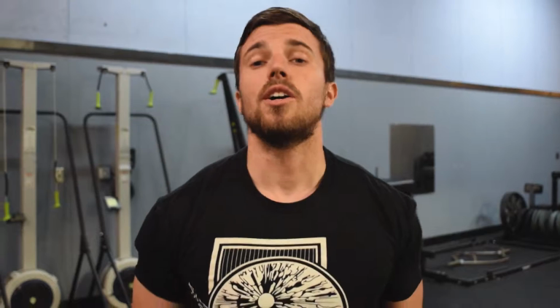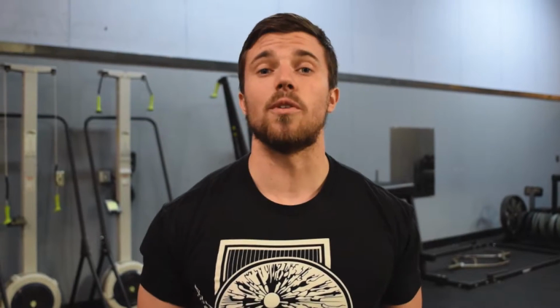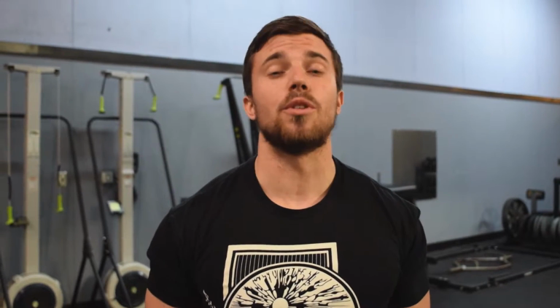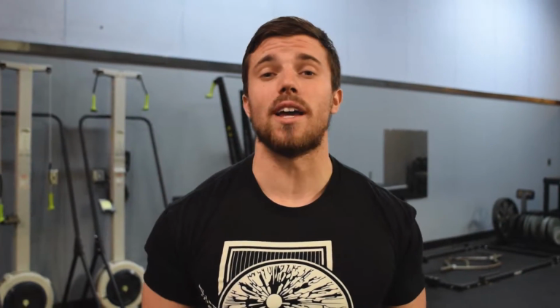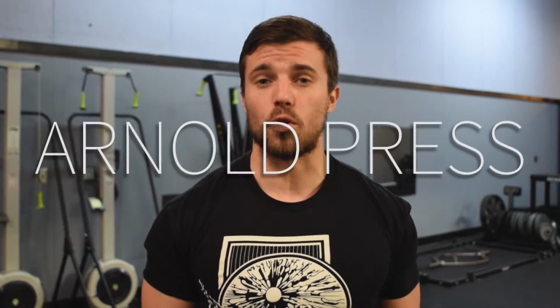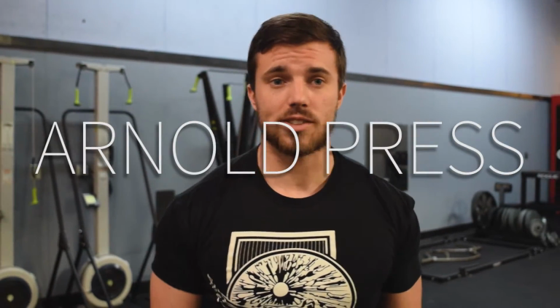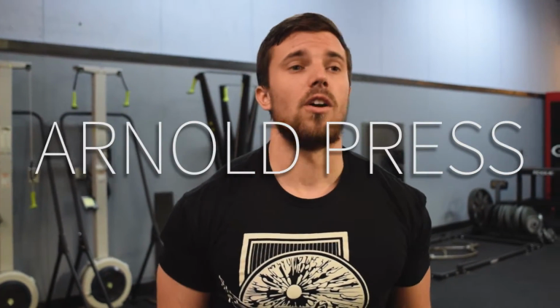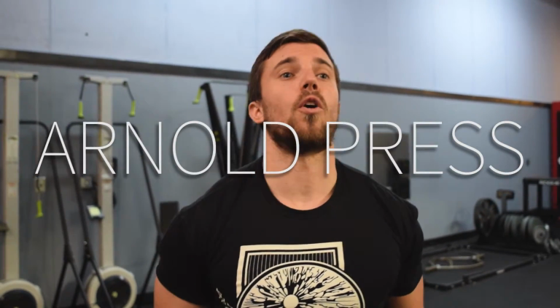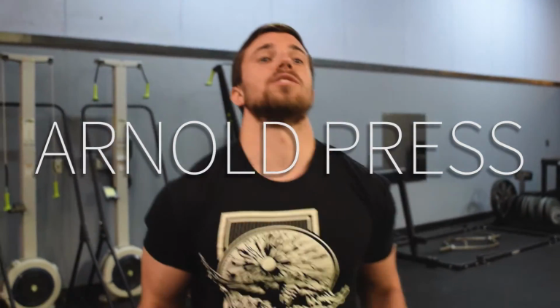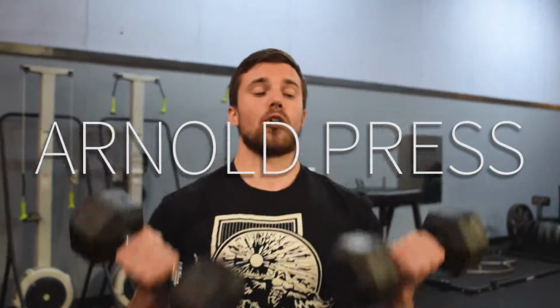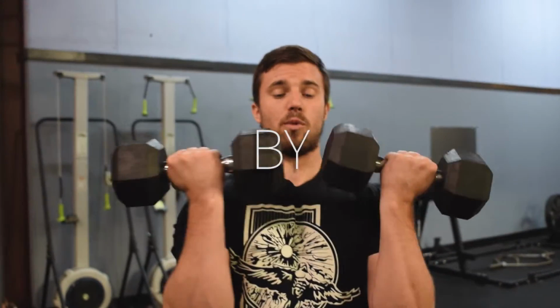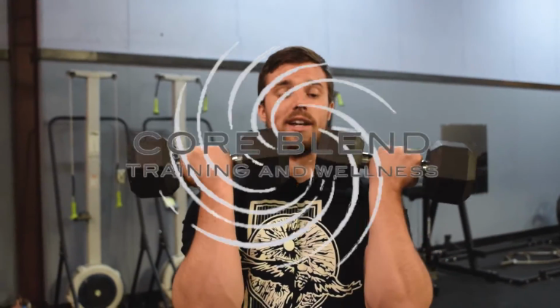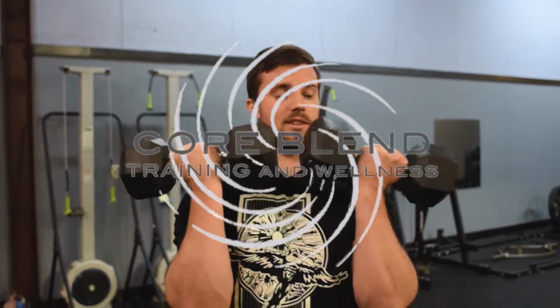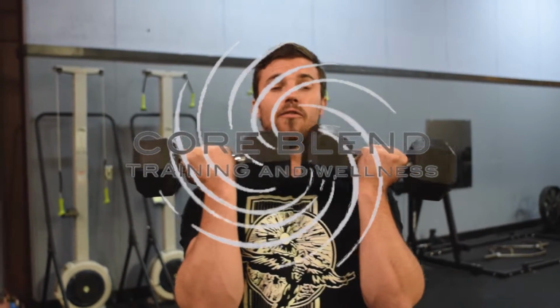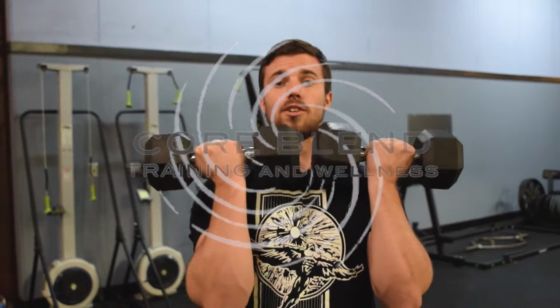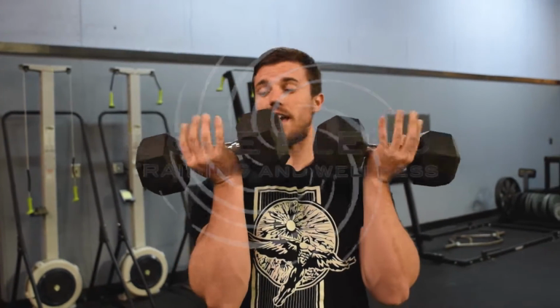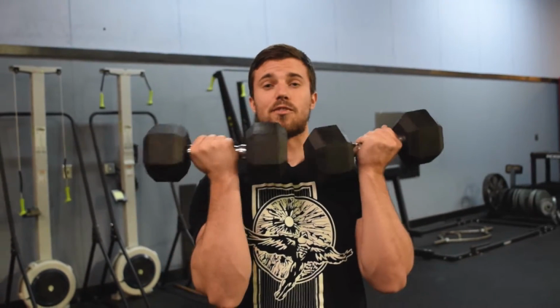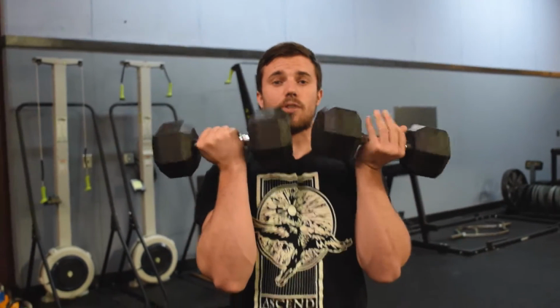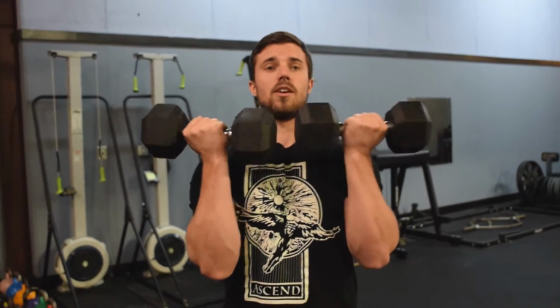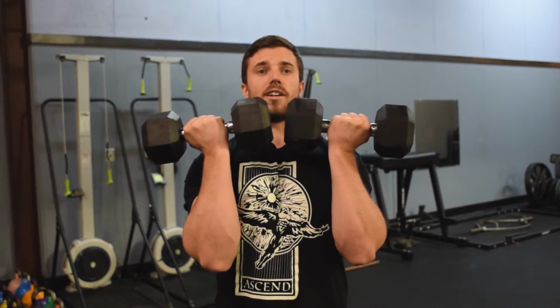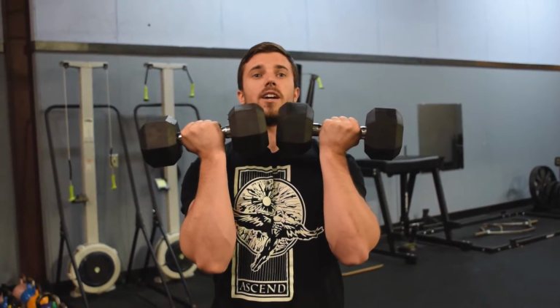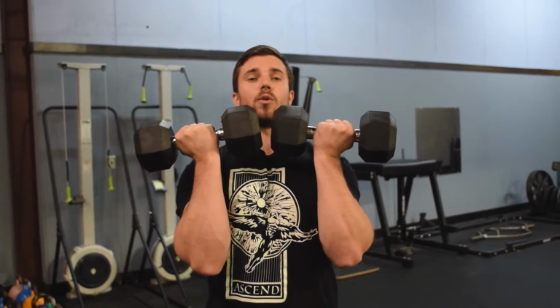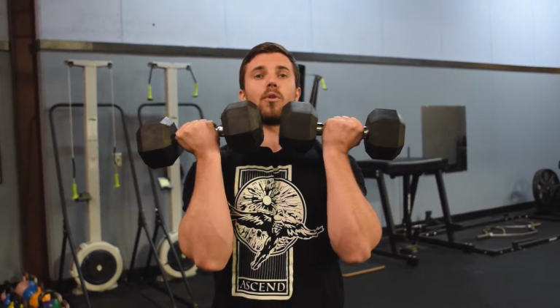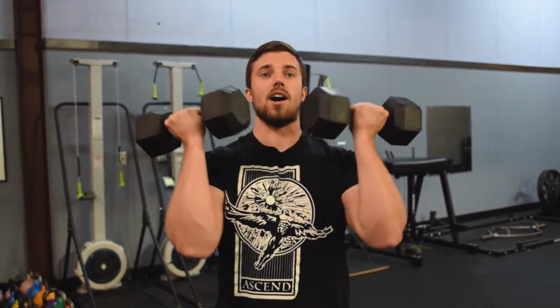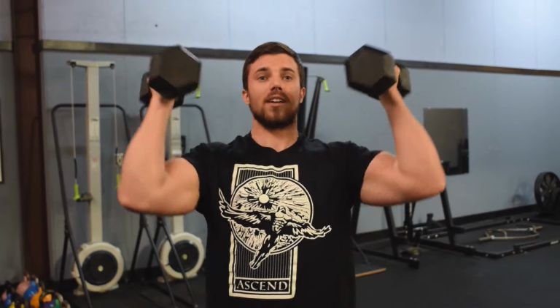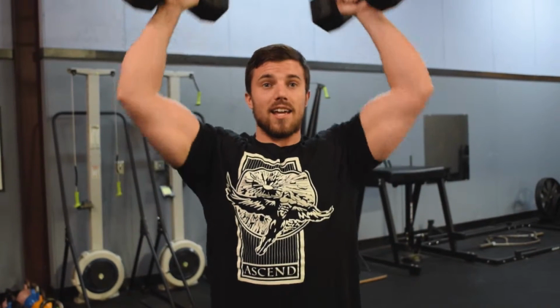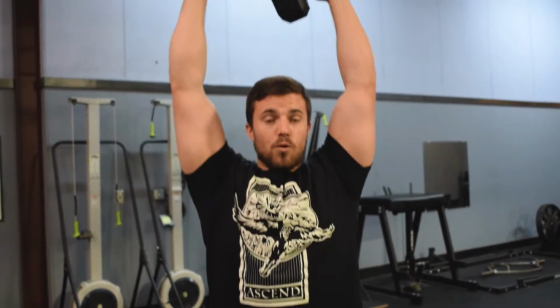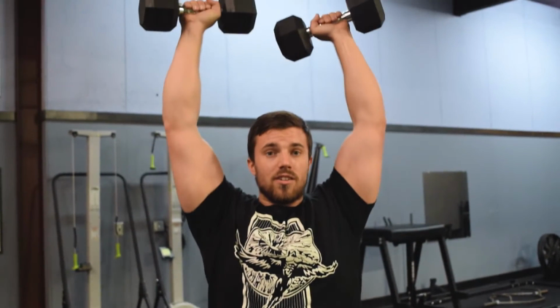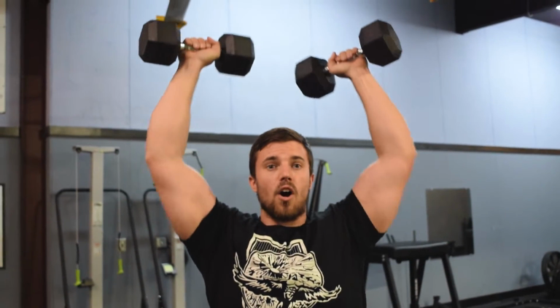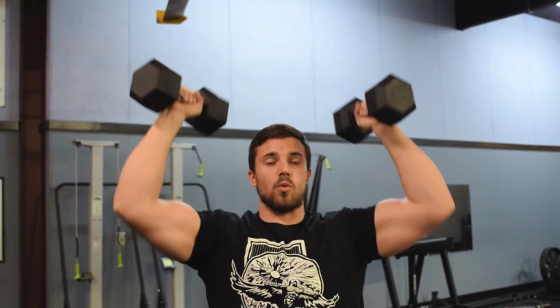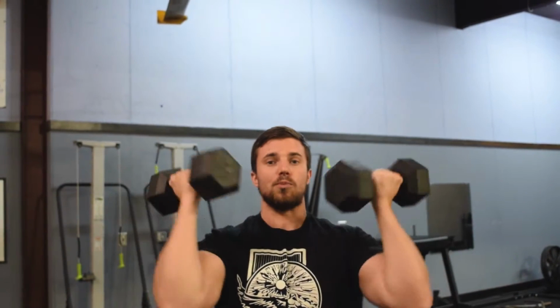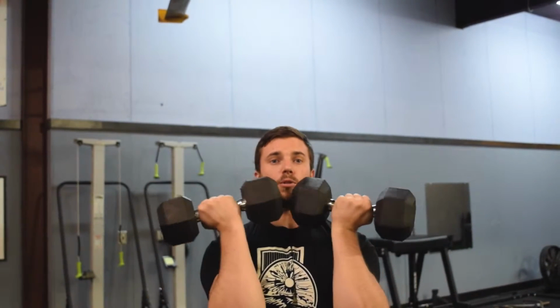So now we're going to do an Arnold press. On an Arnold press, you start off with the weights facing you — hands facing you, right here. You're going to press up and rotate all in one smooth motion.